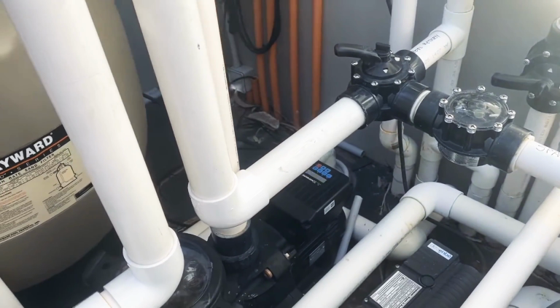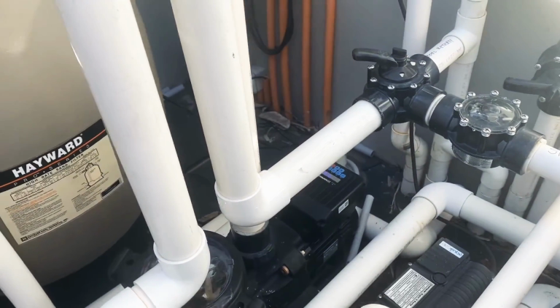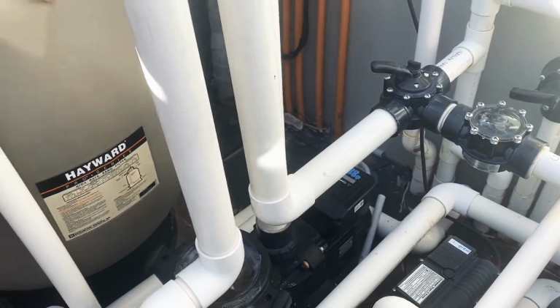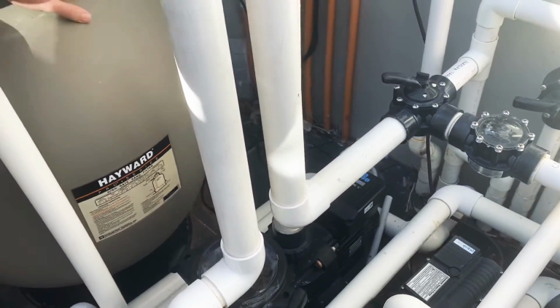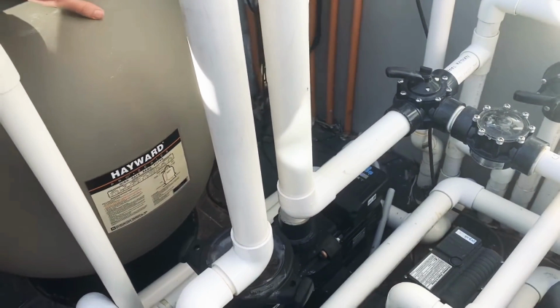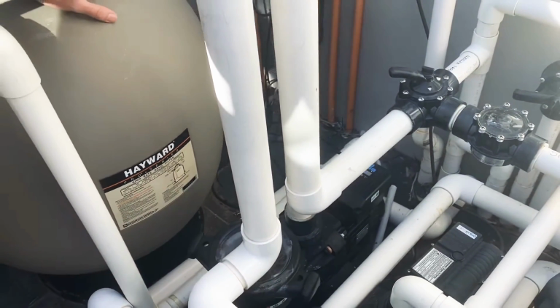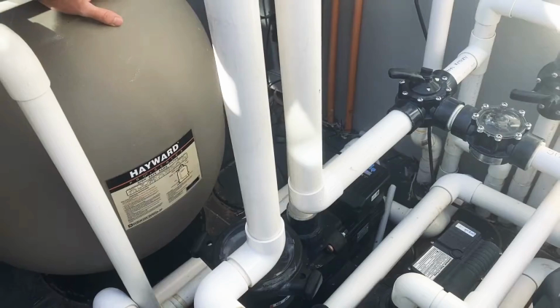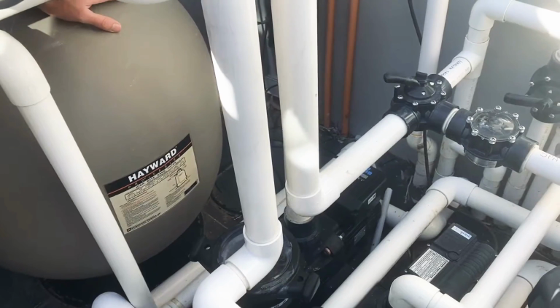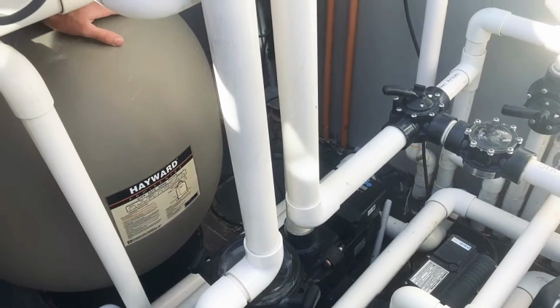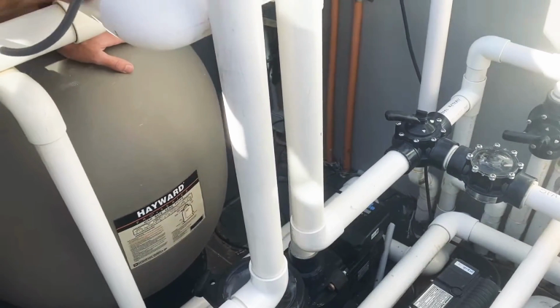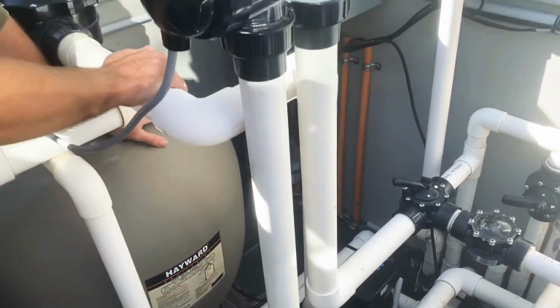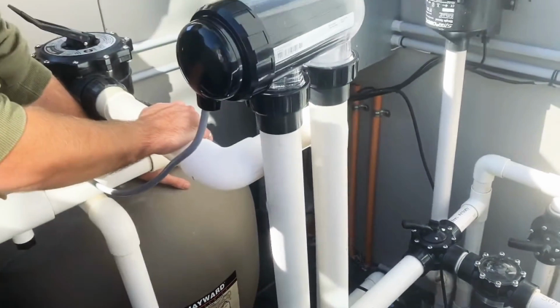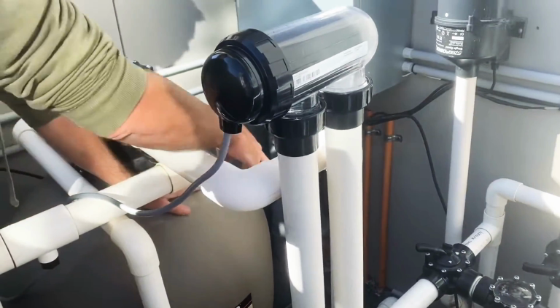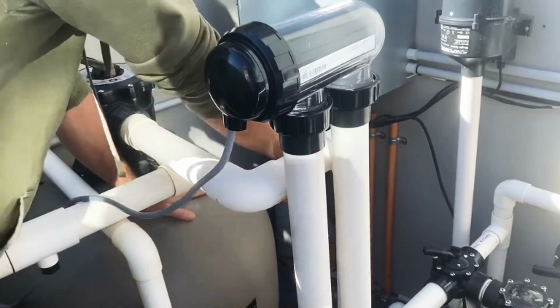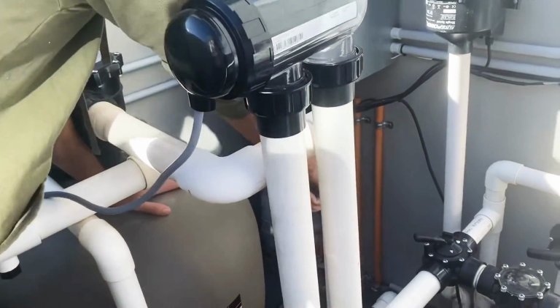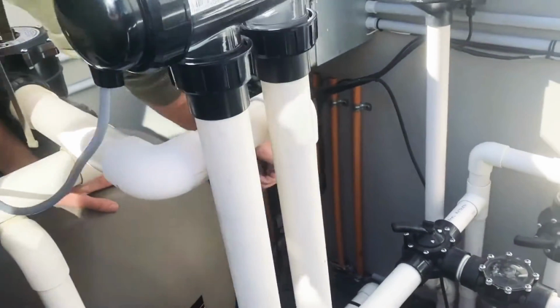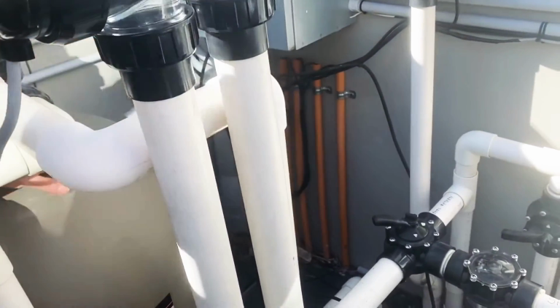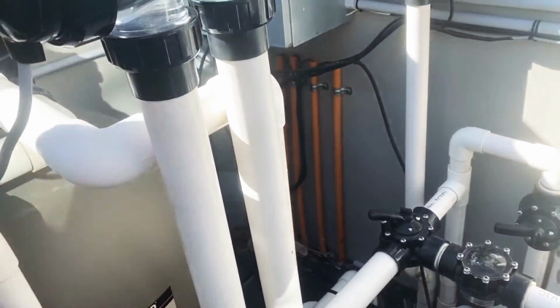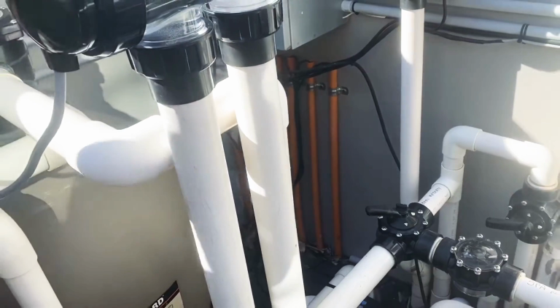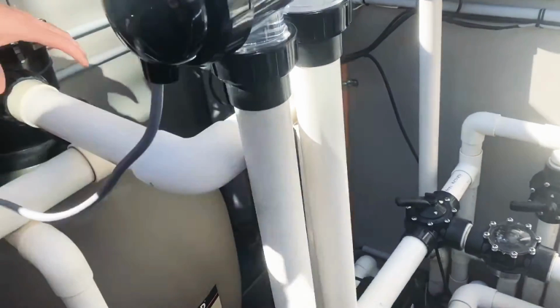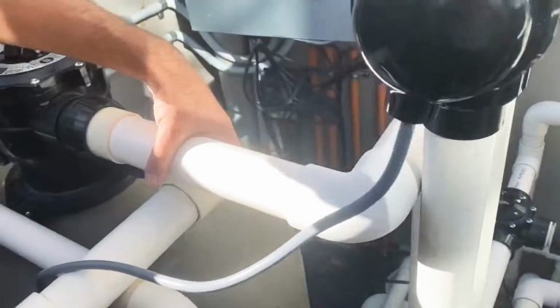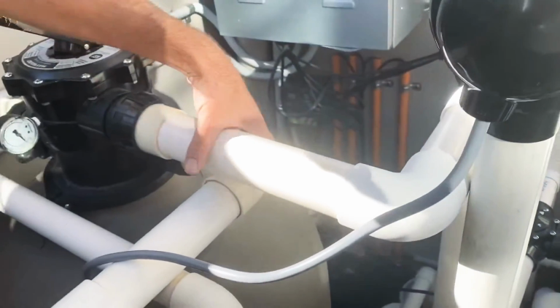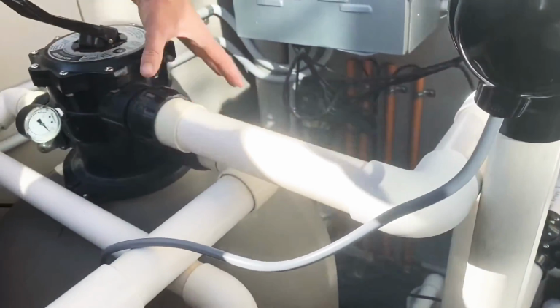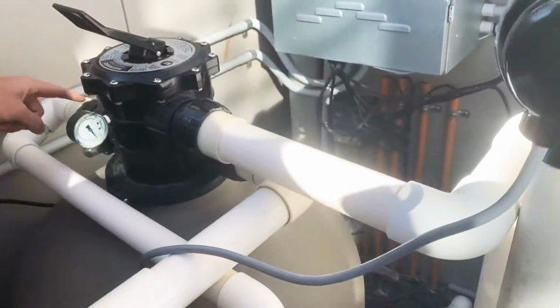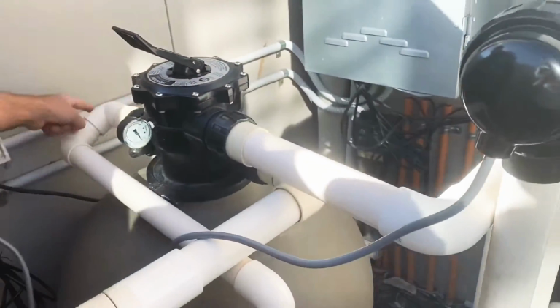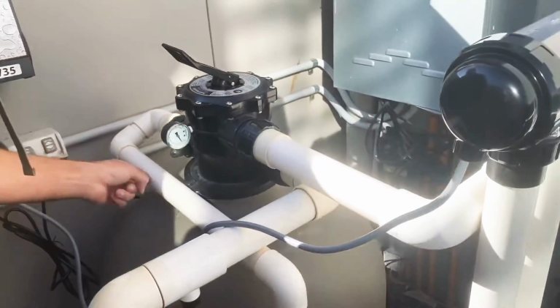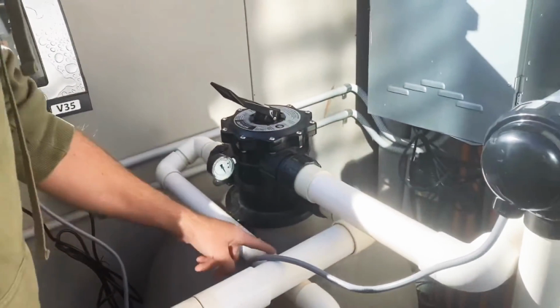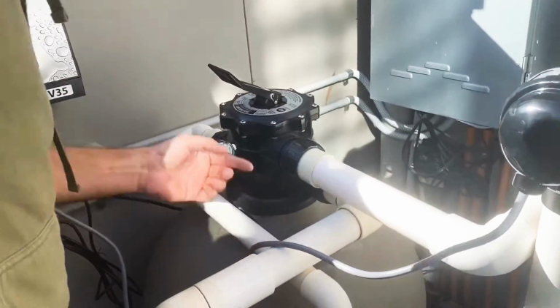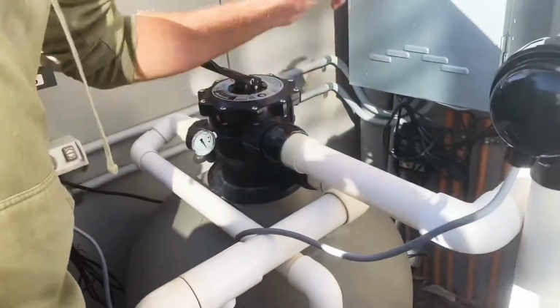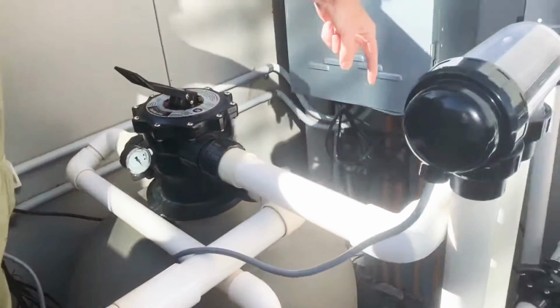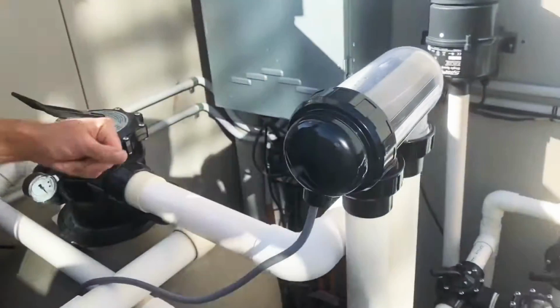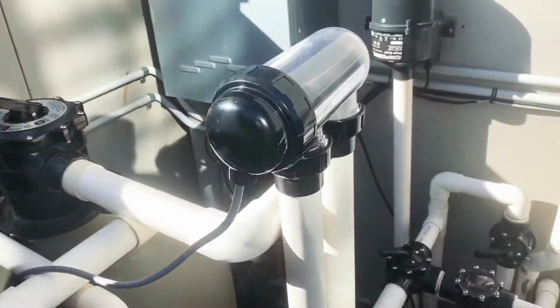So it ramps up. There we go — you hear that noise? The water is then going through here. This is the normal recirculation, but the water goes out here for the backwash. So that goes down there.